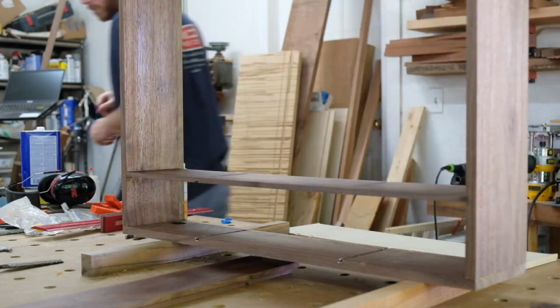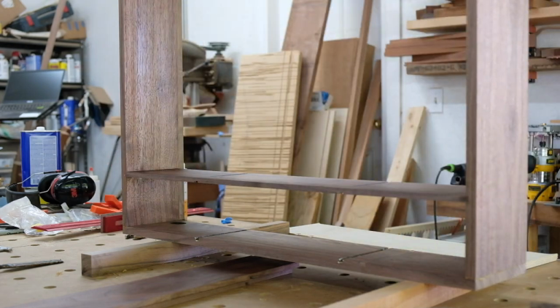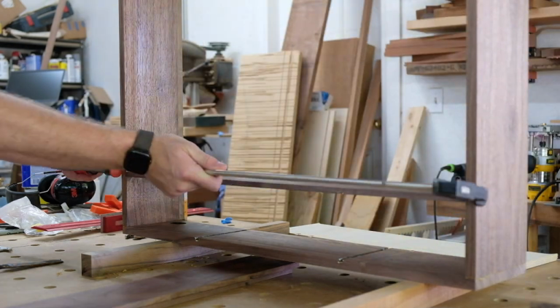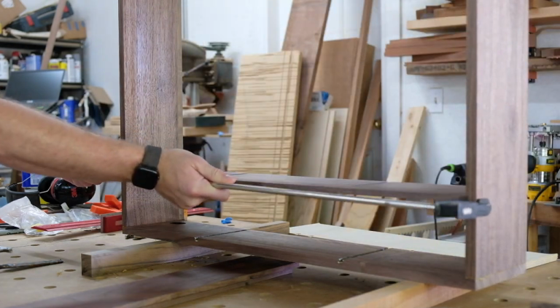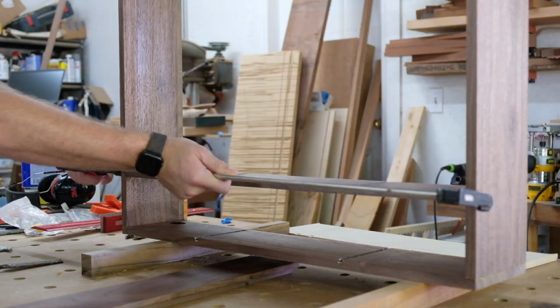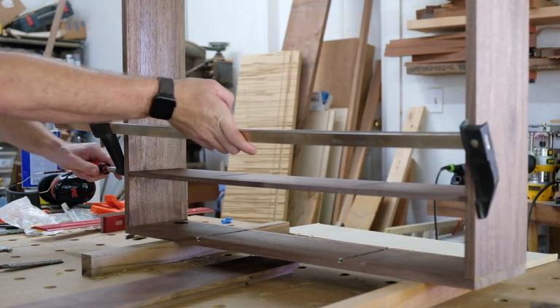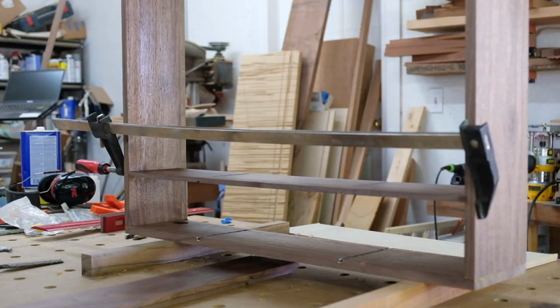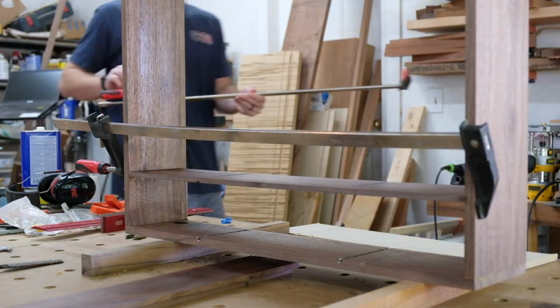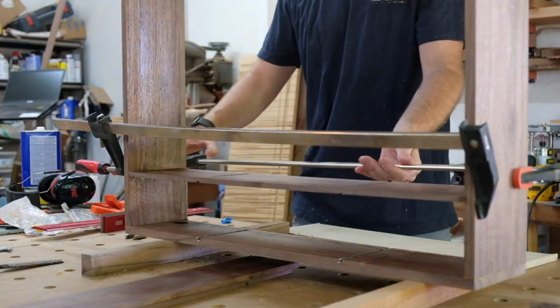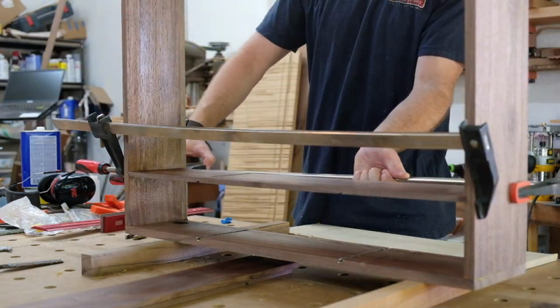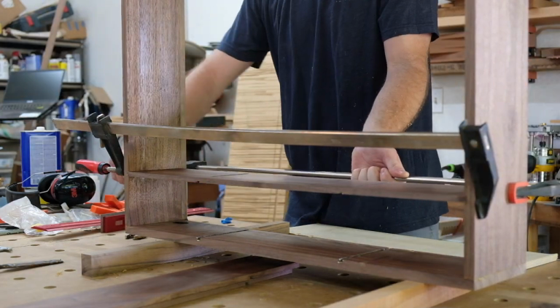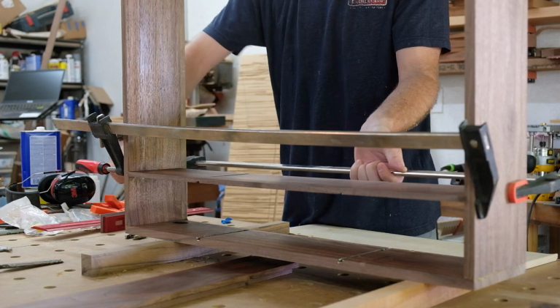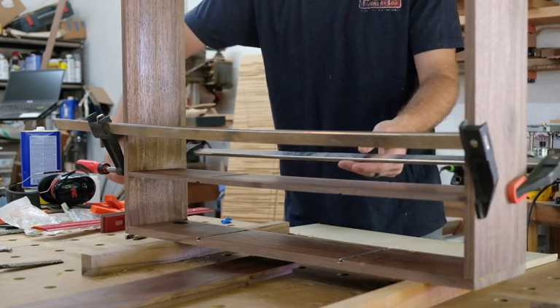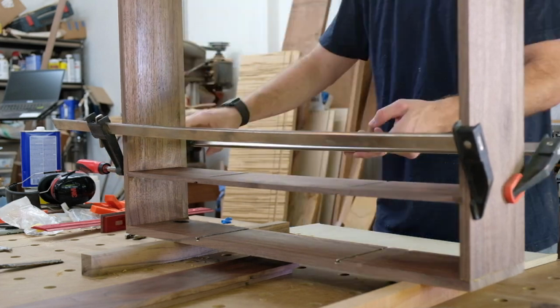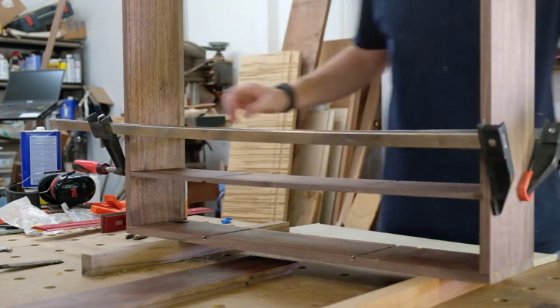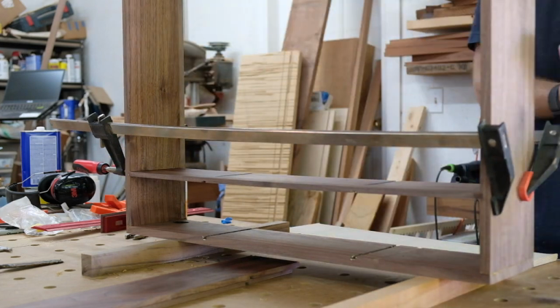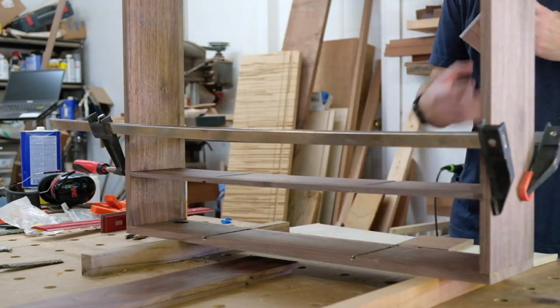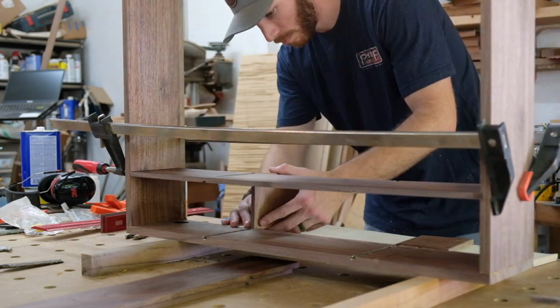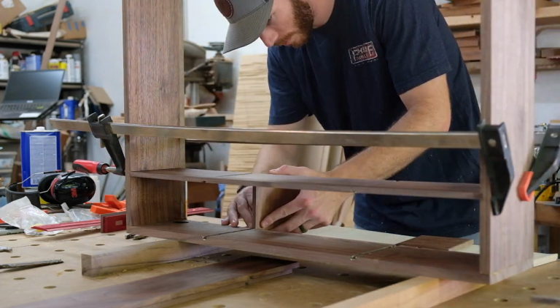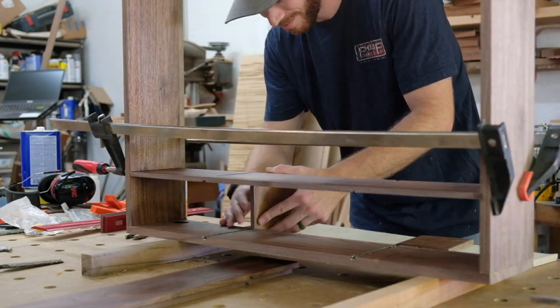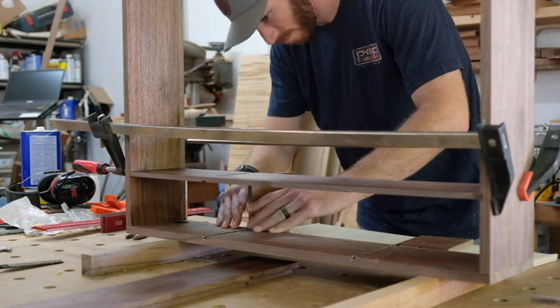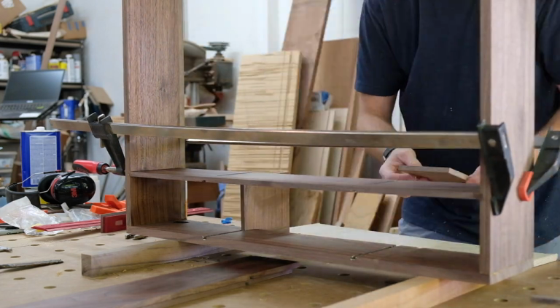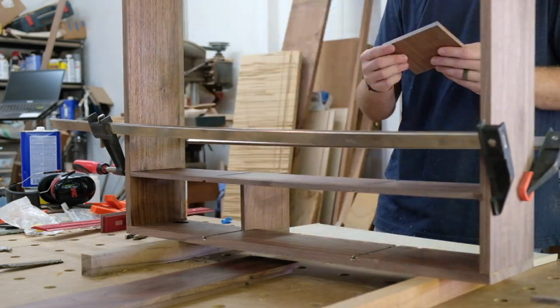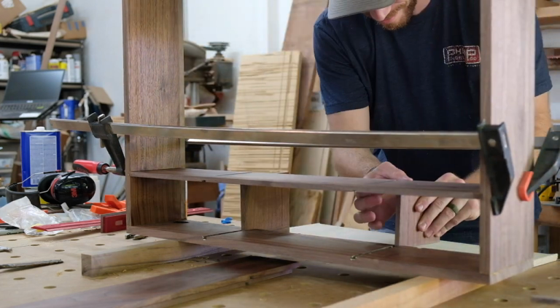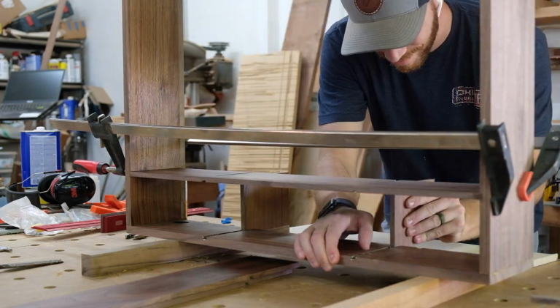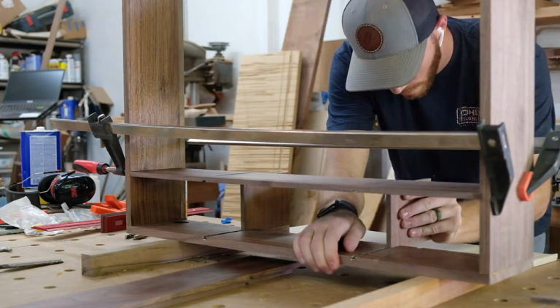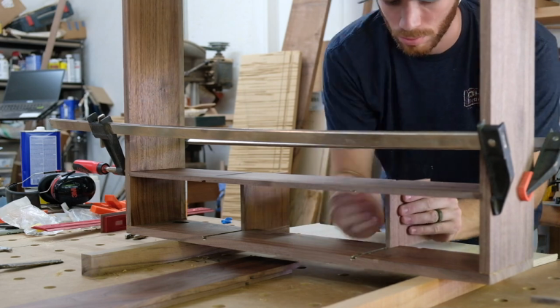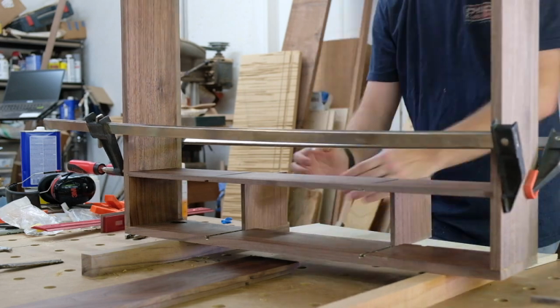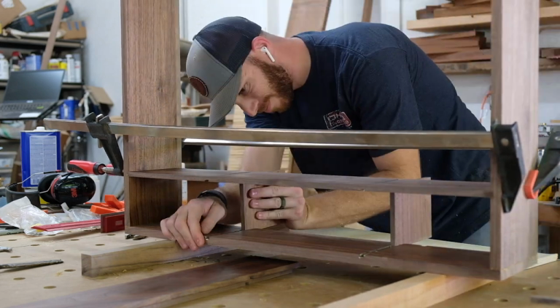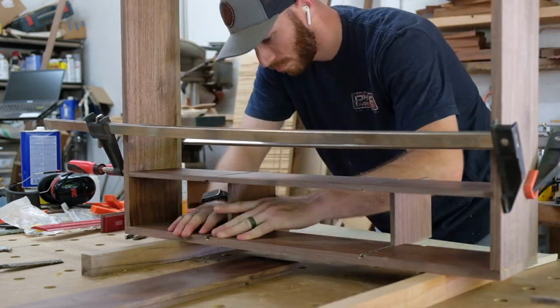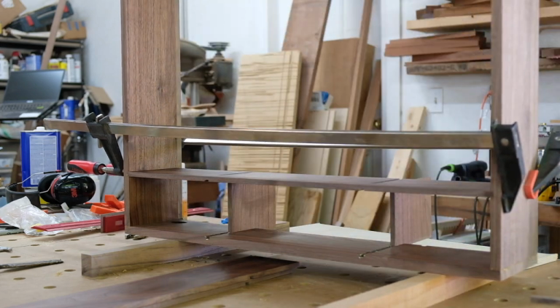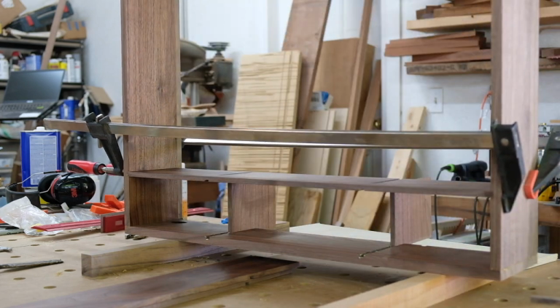Getting the horizontal divider clamped up. You can see it's bowing down a little bit with the clamping pressure, but the vertical dividers going in now will pop everything back up where it needs to be.